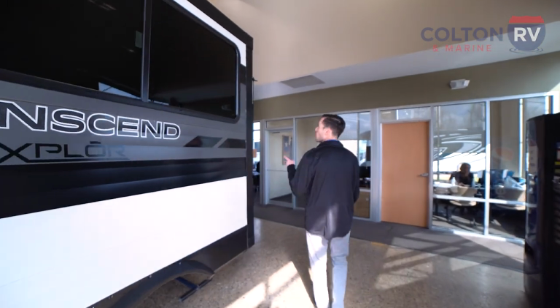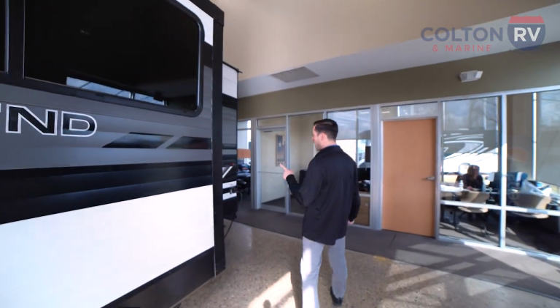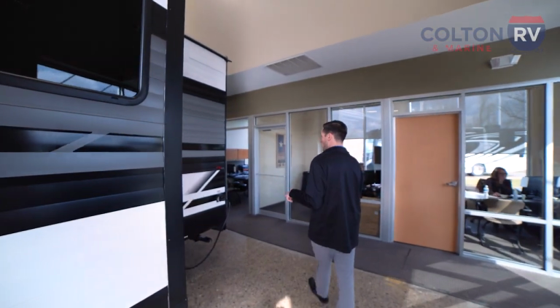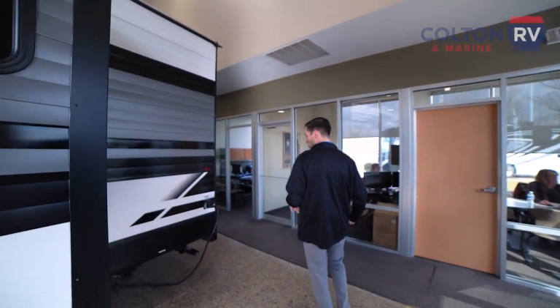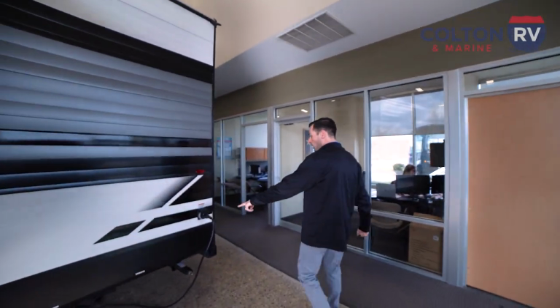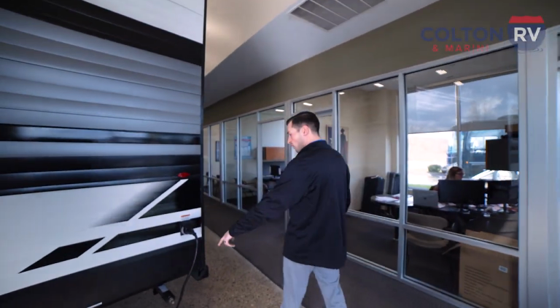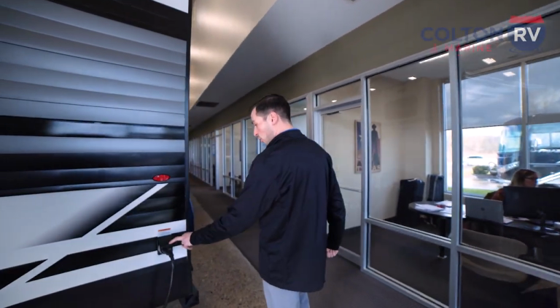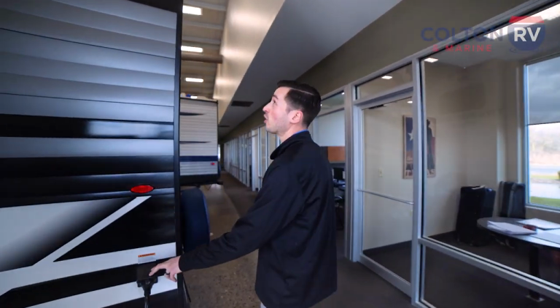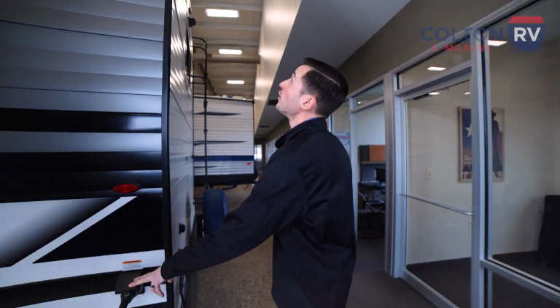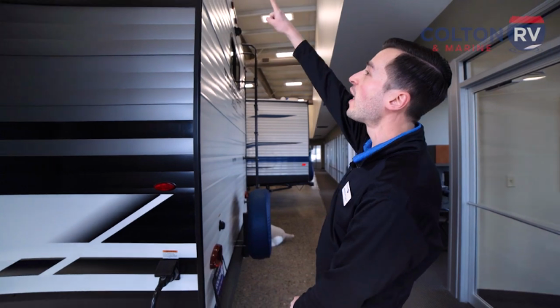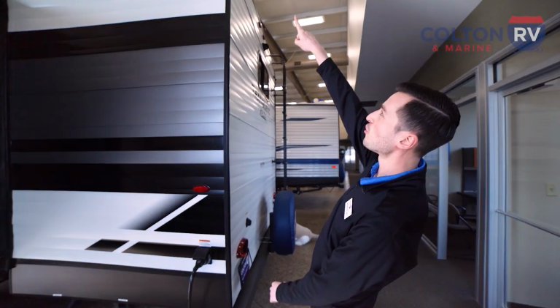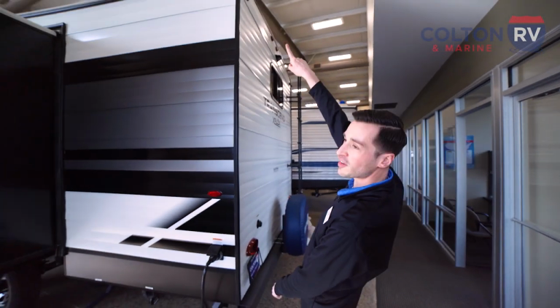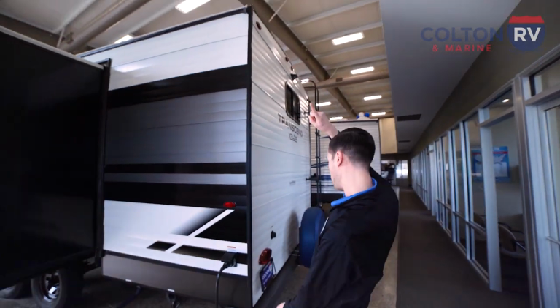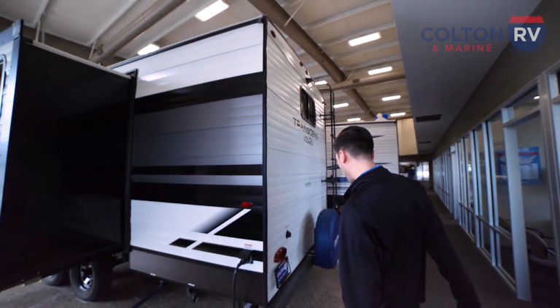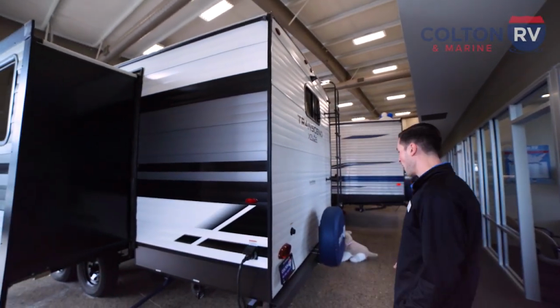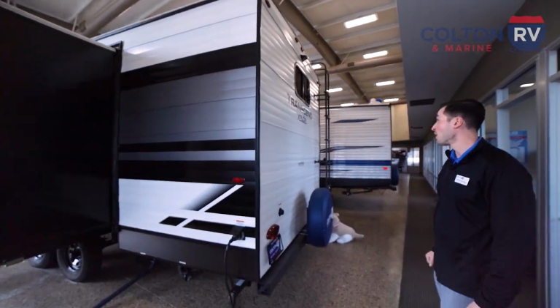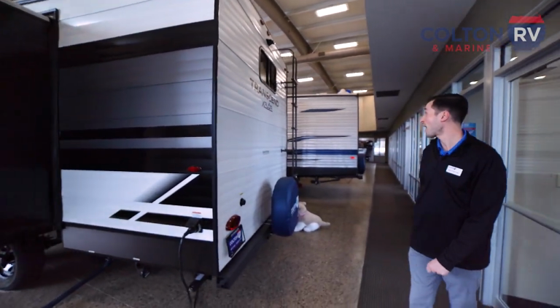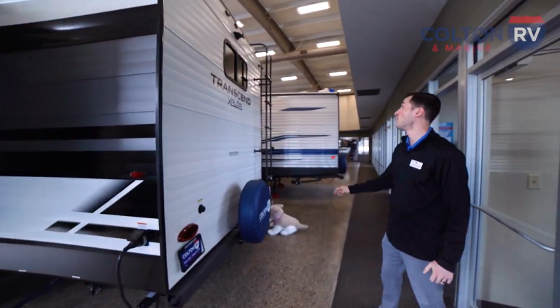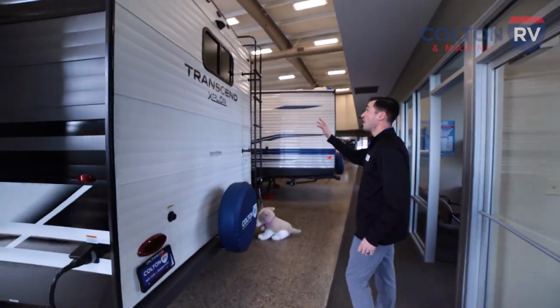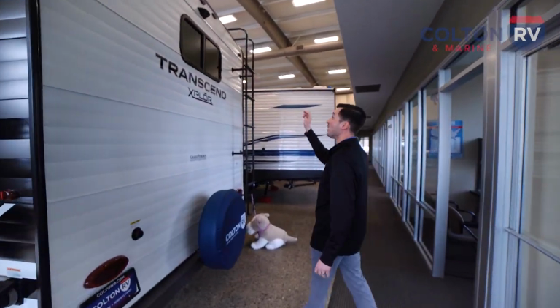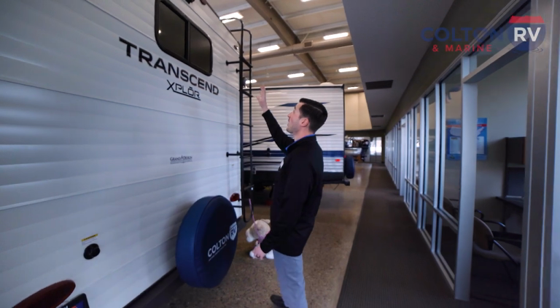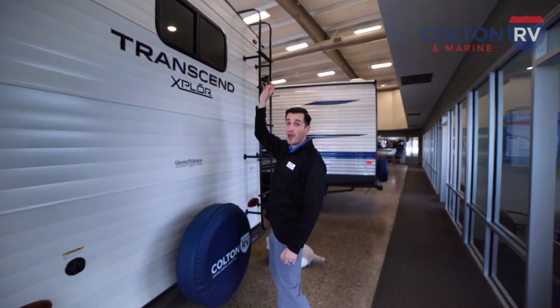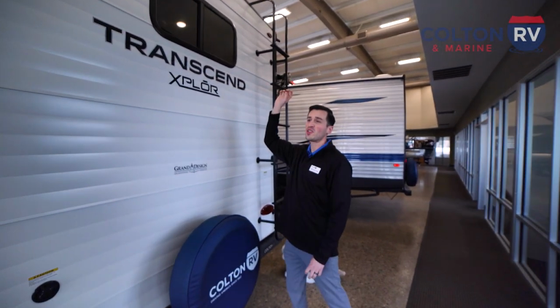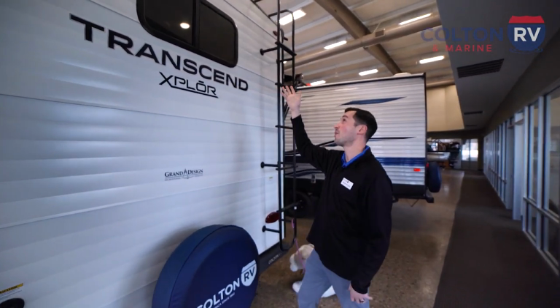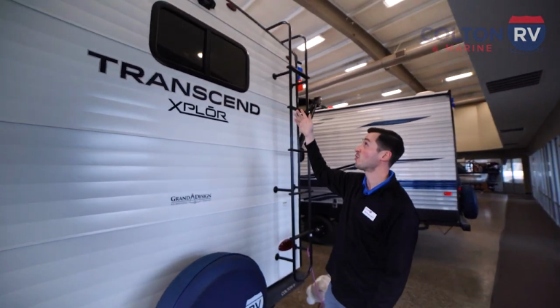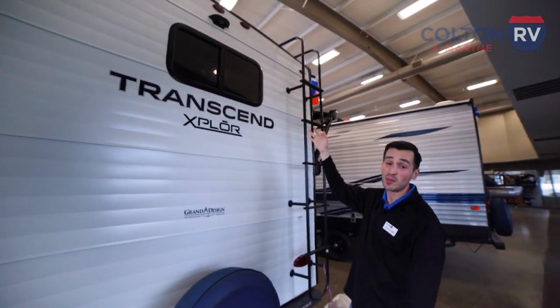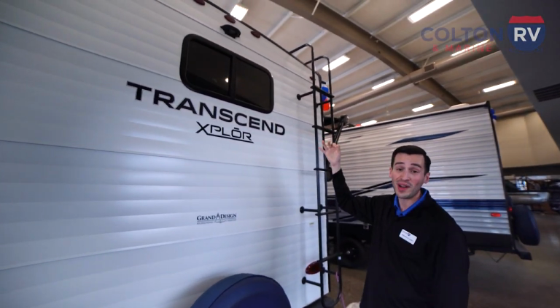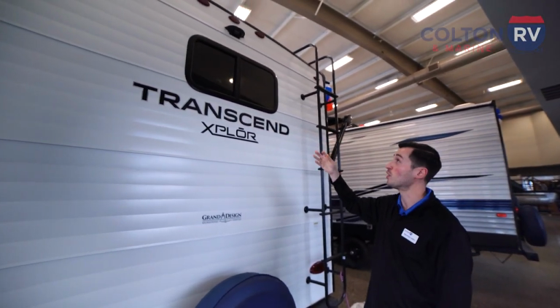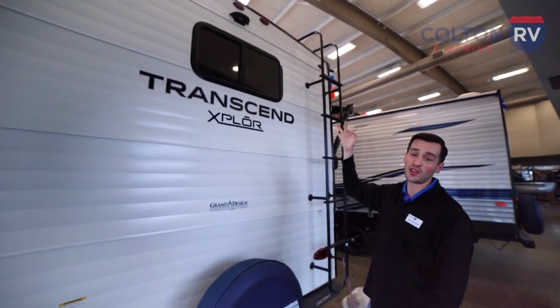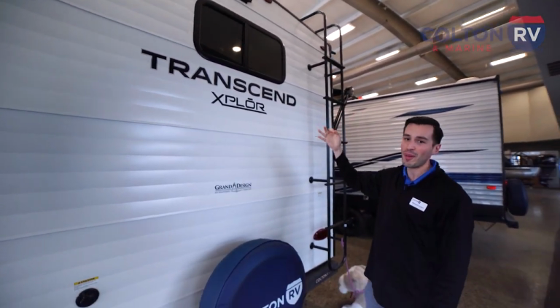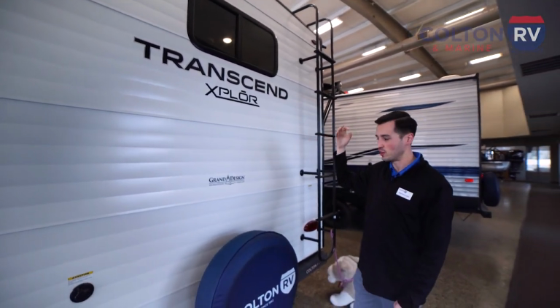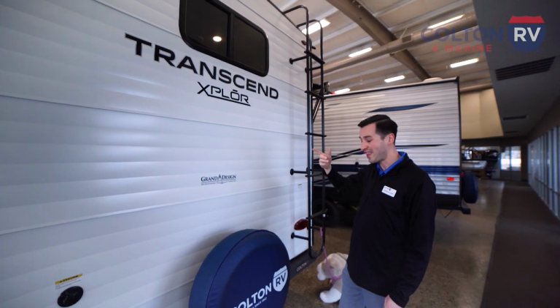Come around the back. We've got our 30 amp hookups here and our gutter runoff. Up top and around the back, this is going to have a backup camera prep. So it doesn't come with a backup camera built in, but if you want to add one, it's already prepped to do just that.